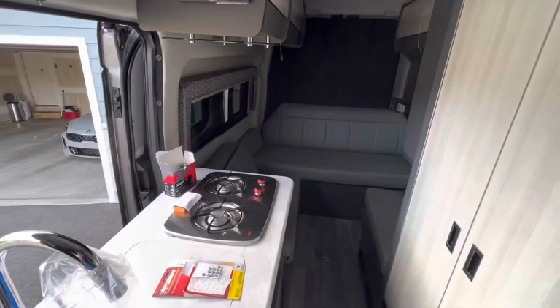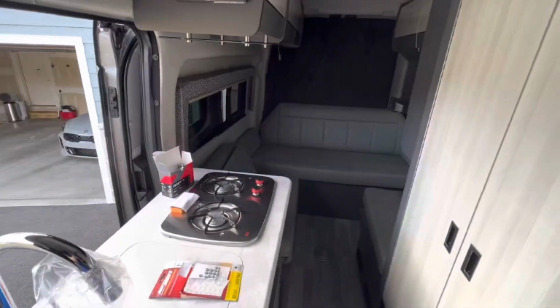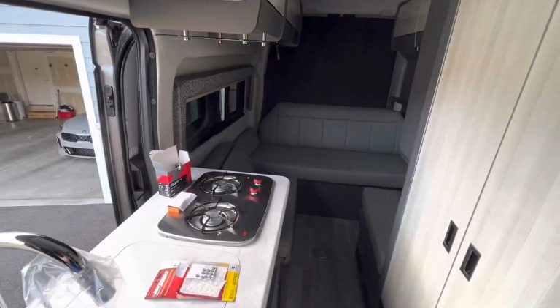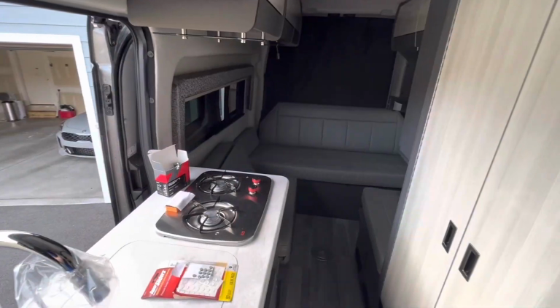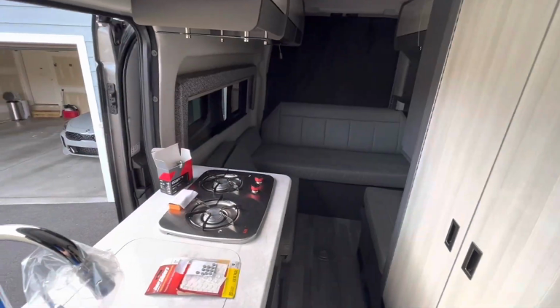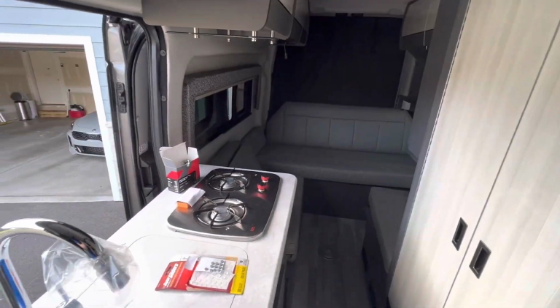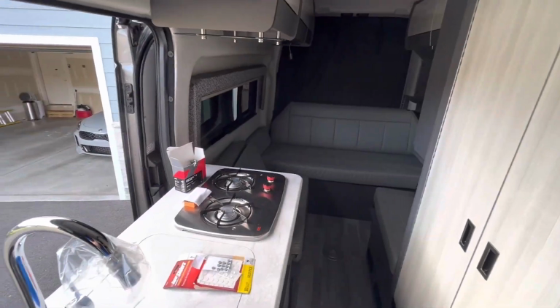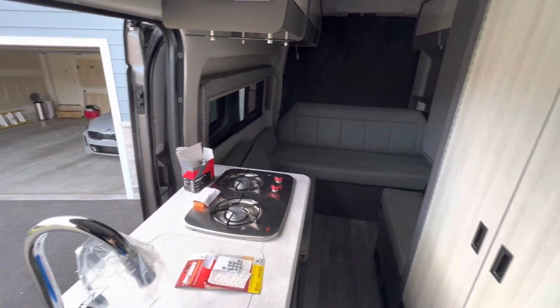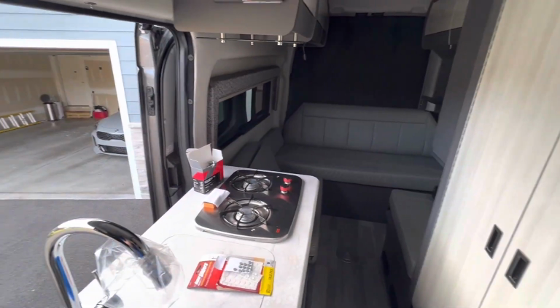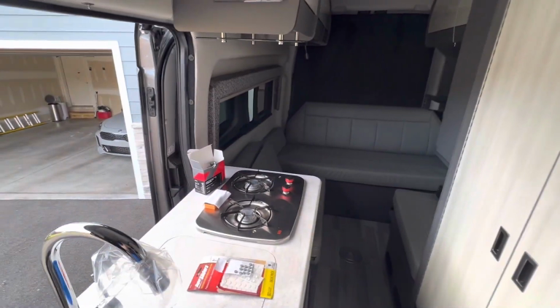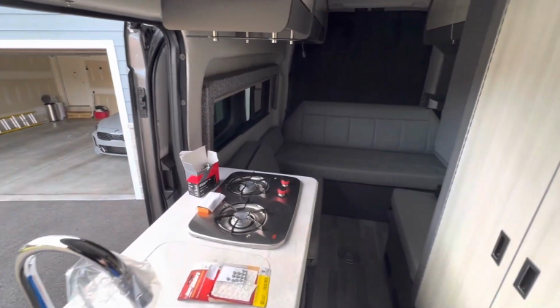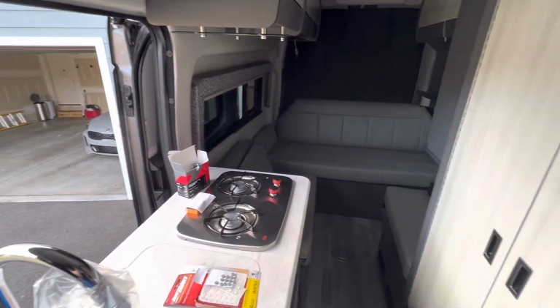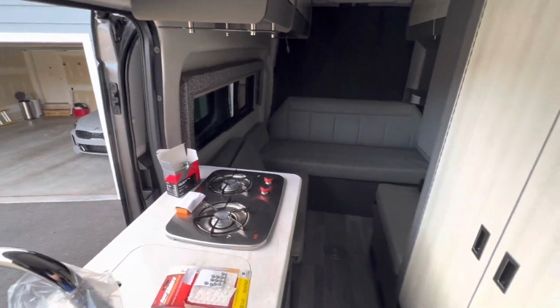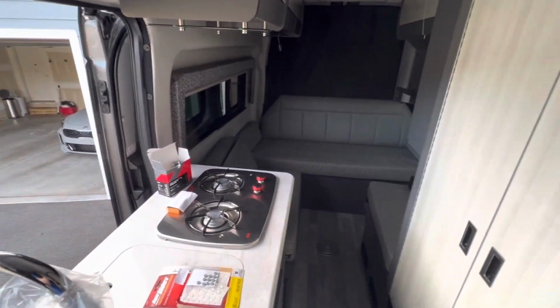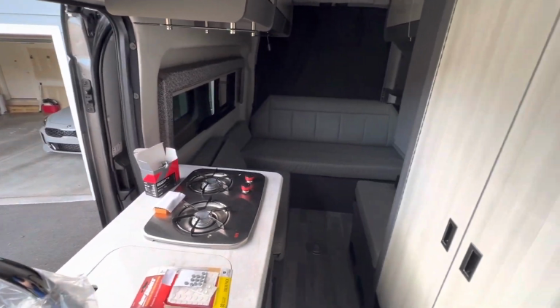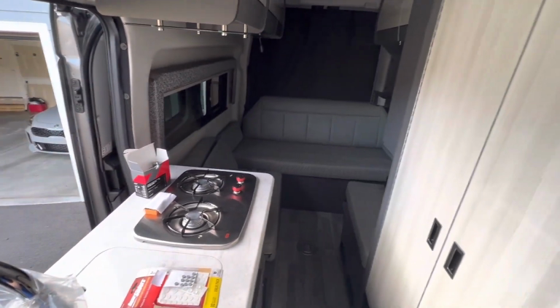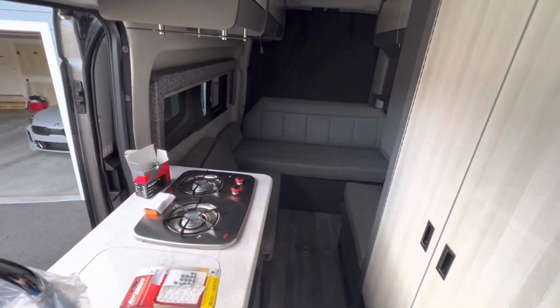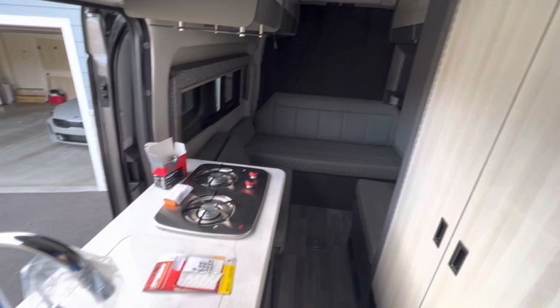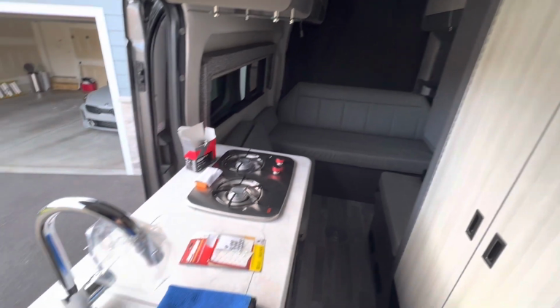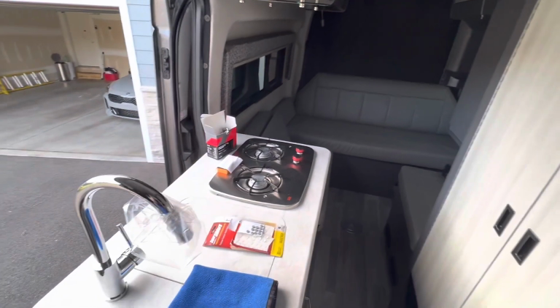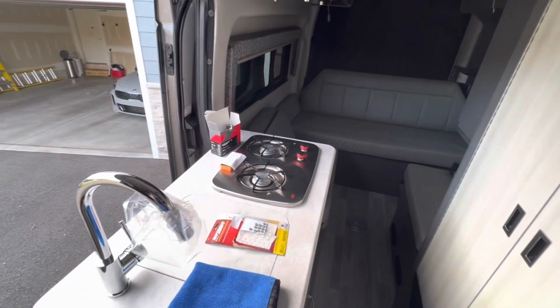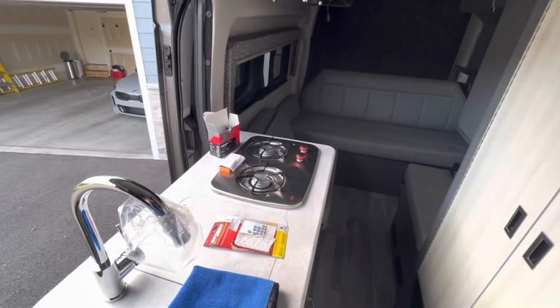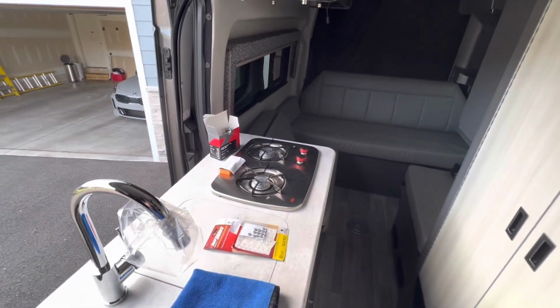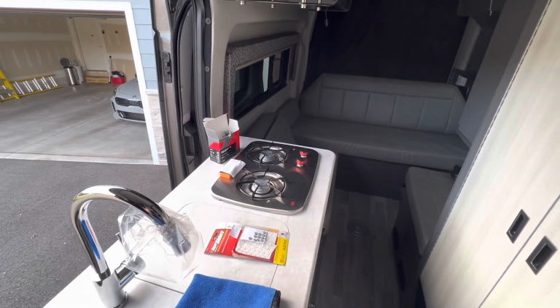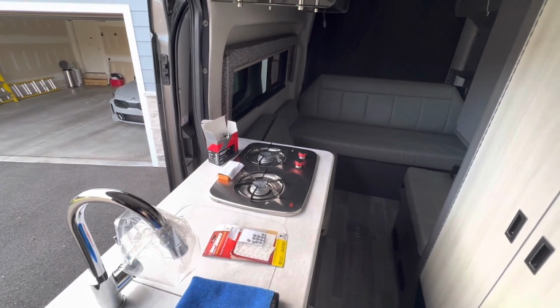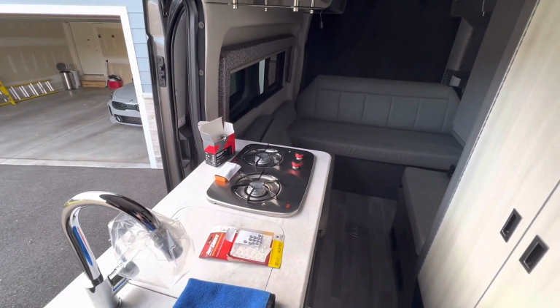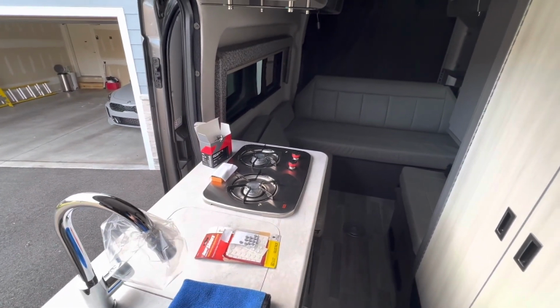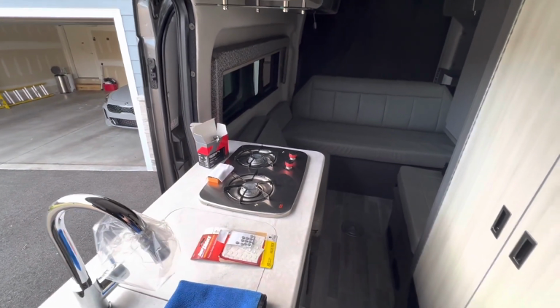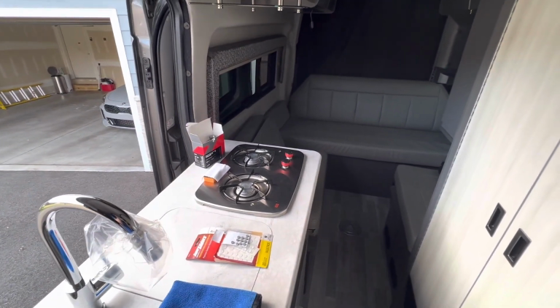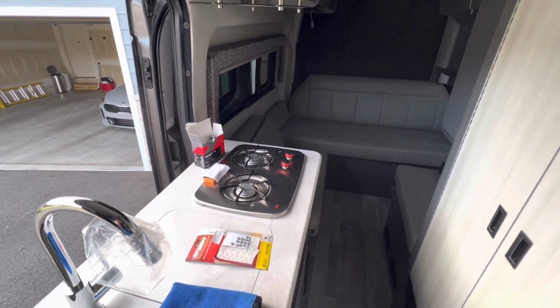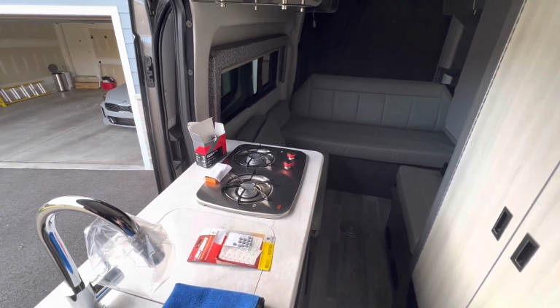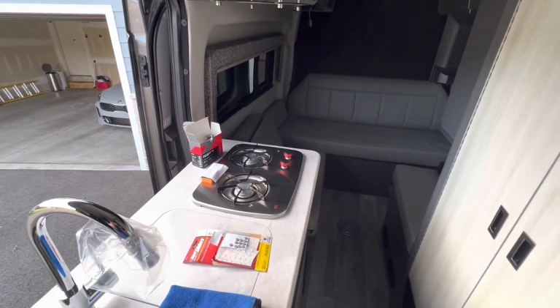I just wanted to go over two easy improvements you could do to your camper van or your RV. Especially when it's new it would come in handy, but you can do this at any time.